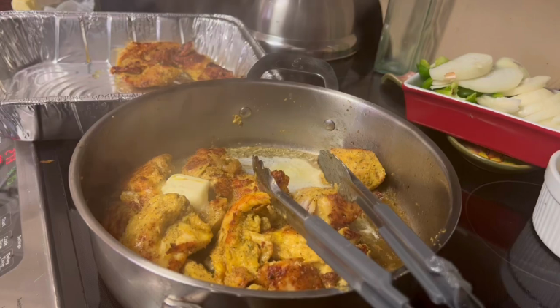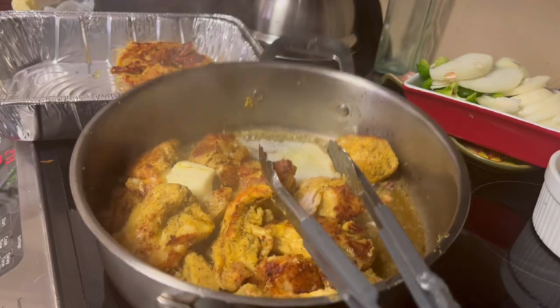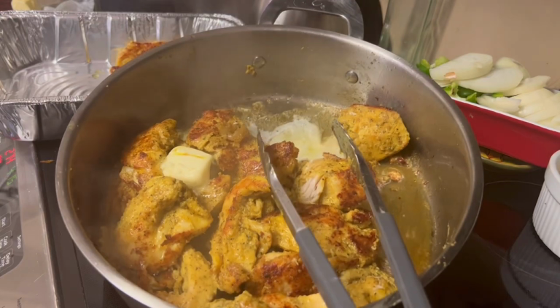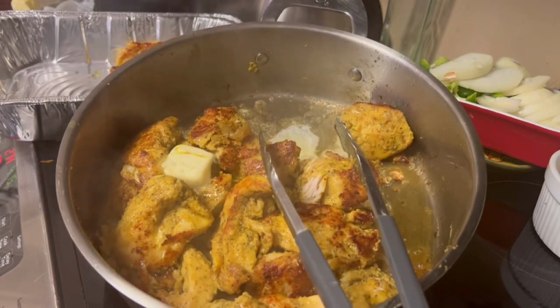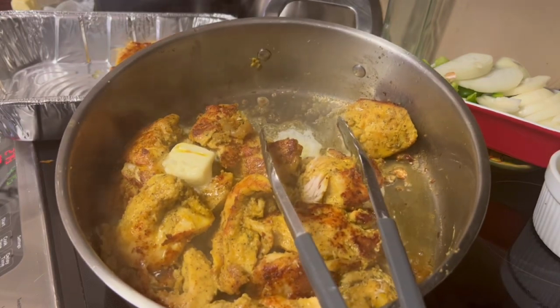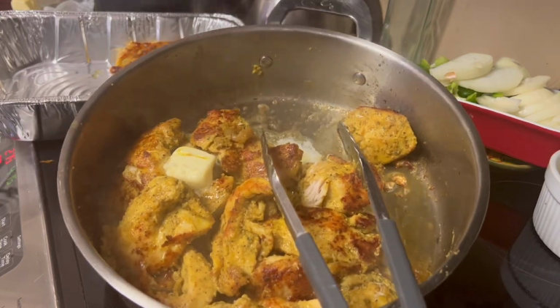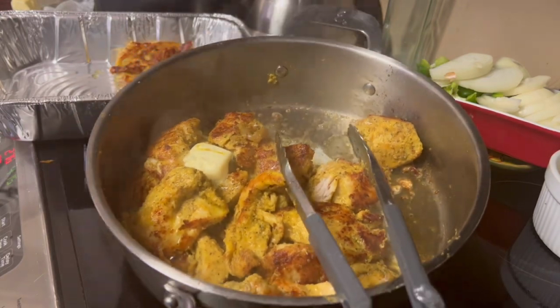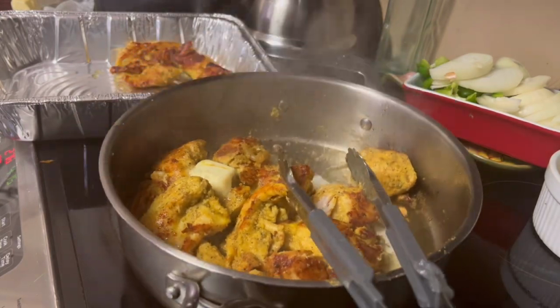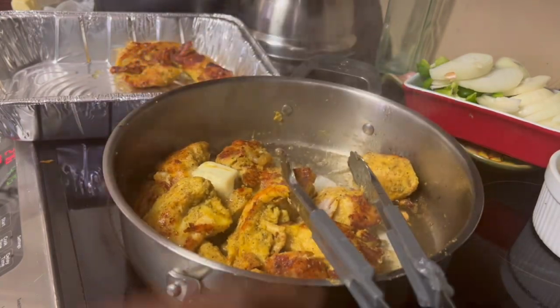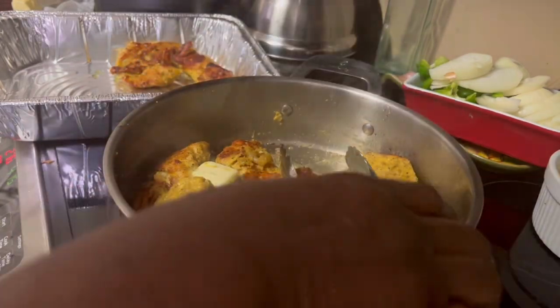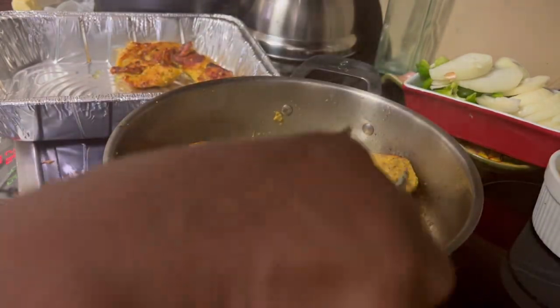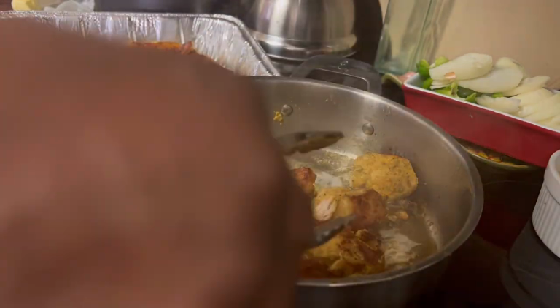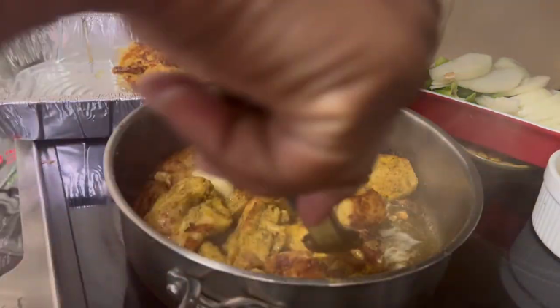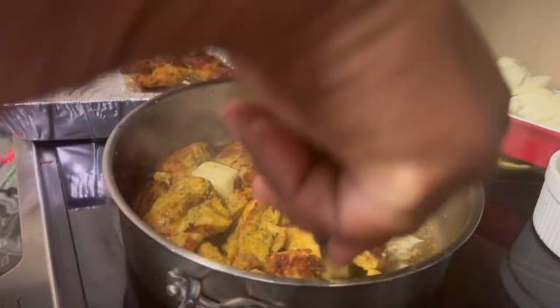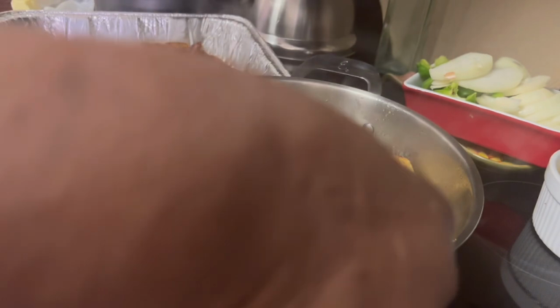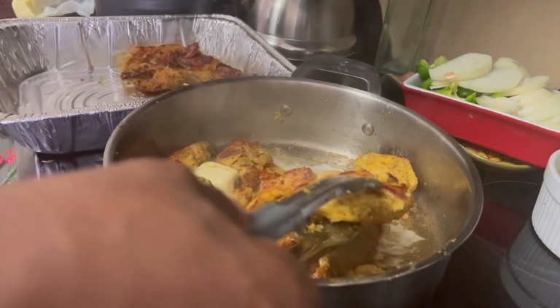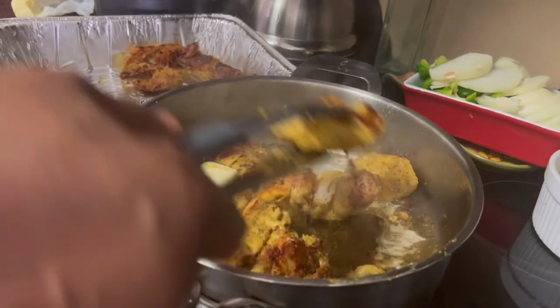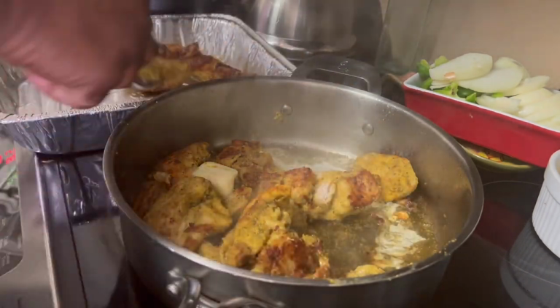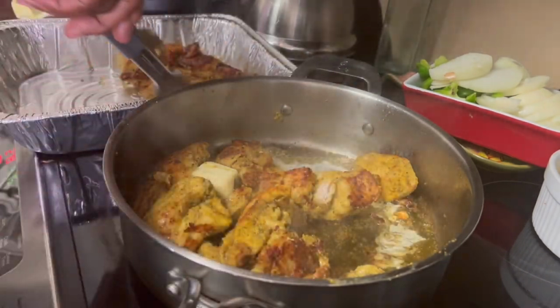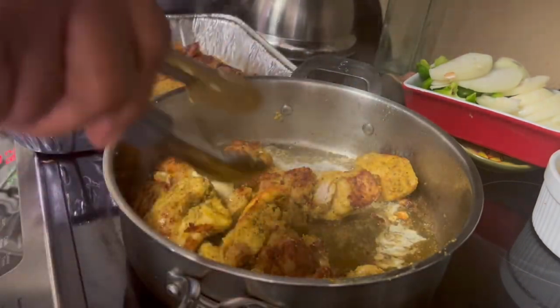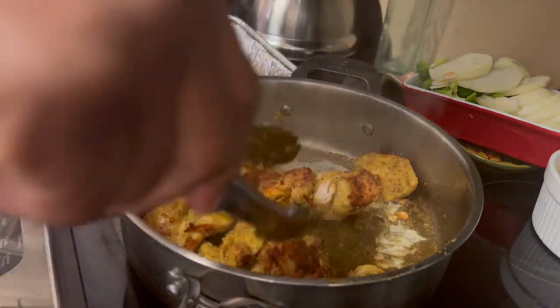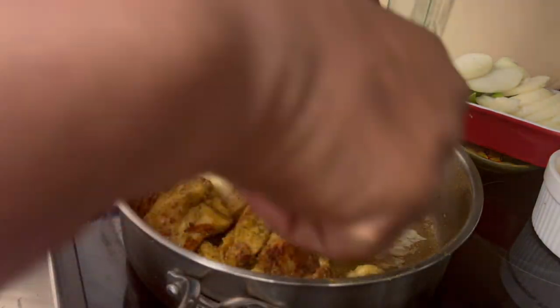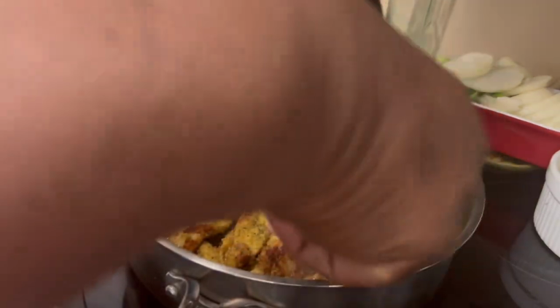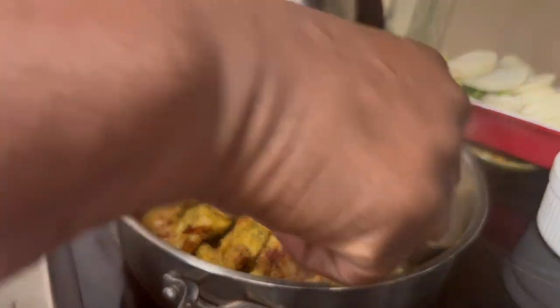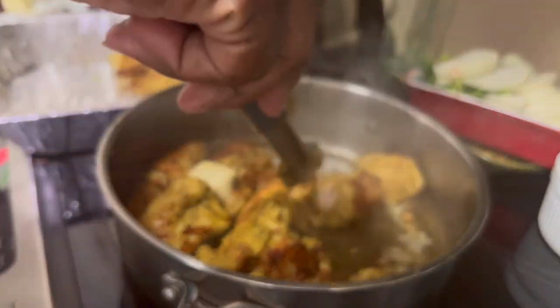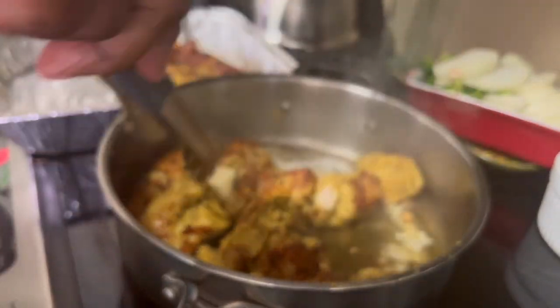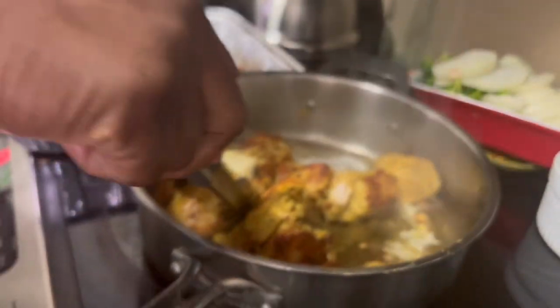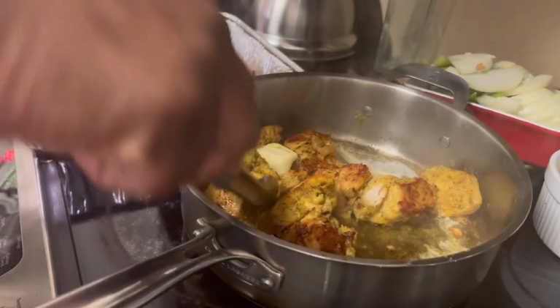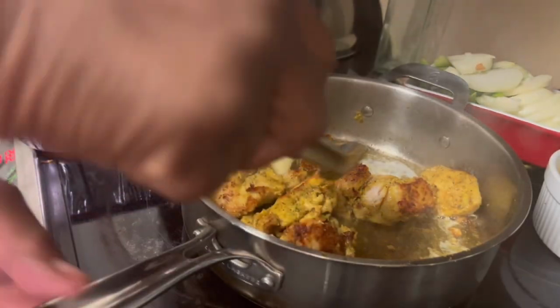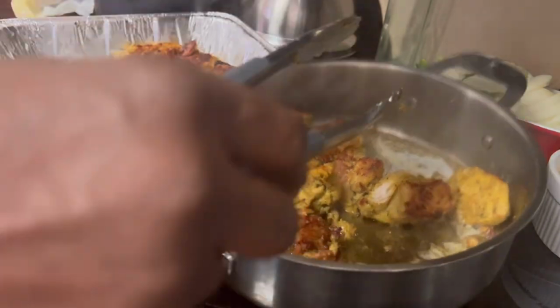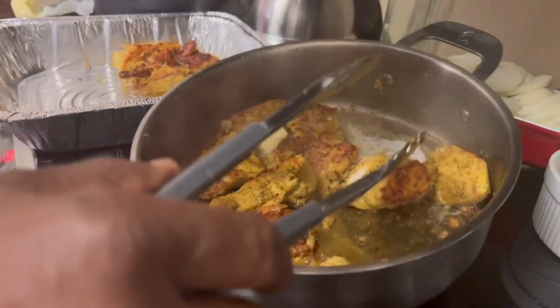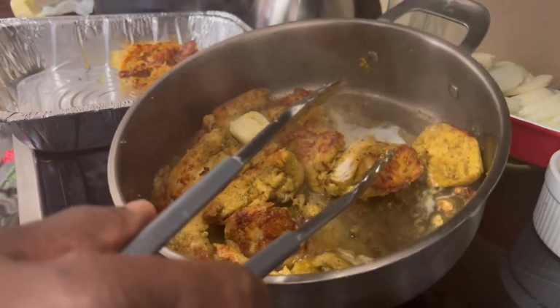Okay, we're back. The chicken is nice and brown. I'm starting to take it out of the pan now. I've also gone ahead and put my butter in because I want that butter to get on that chicken.